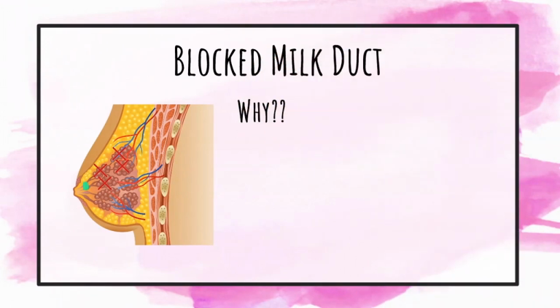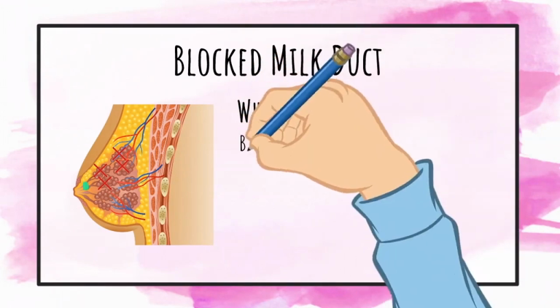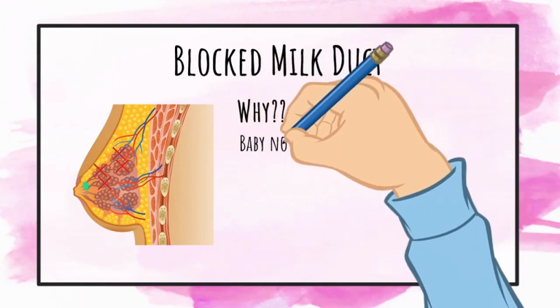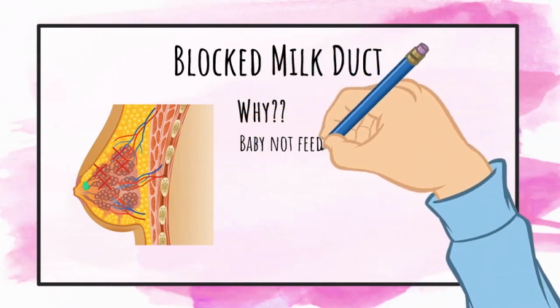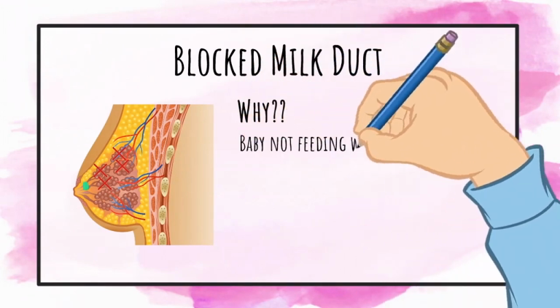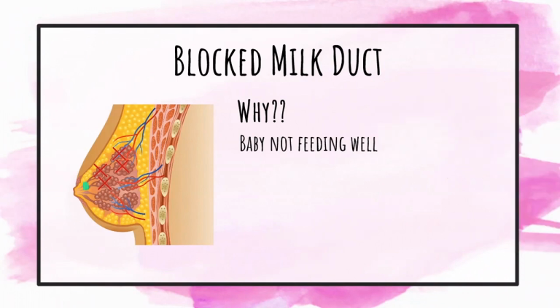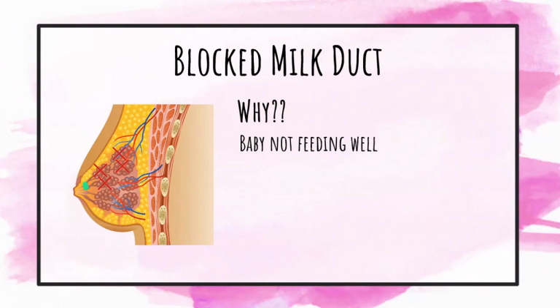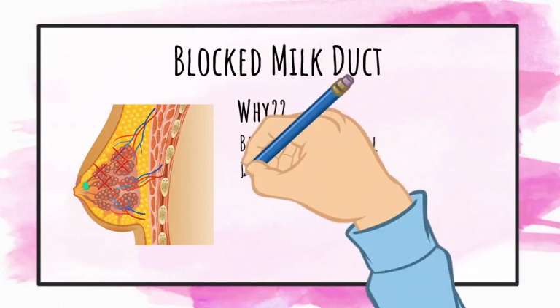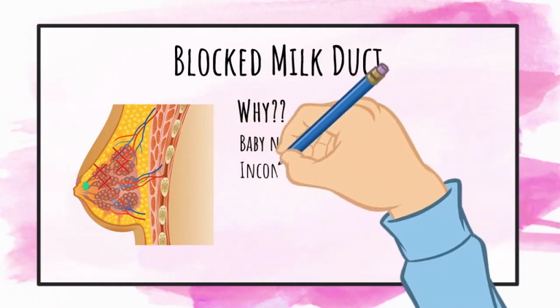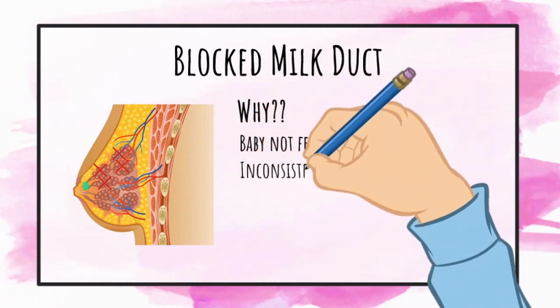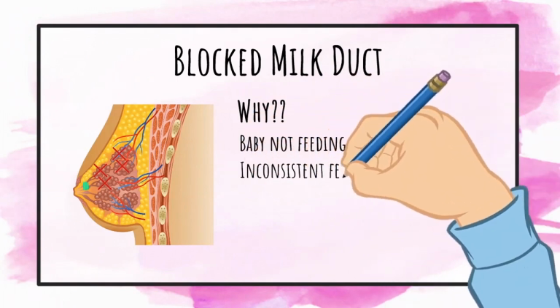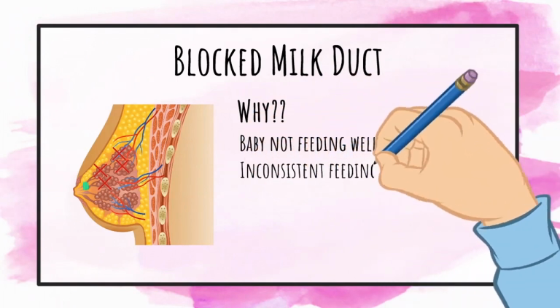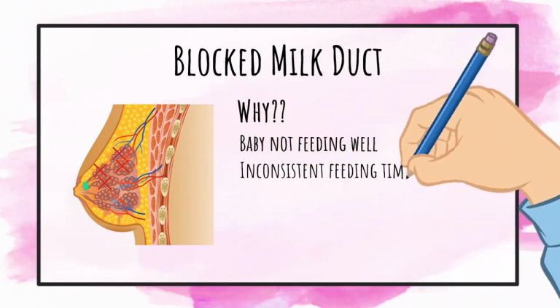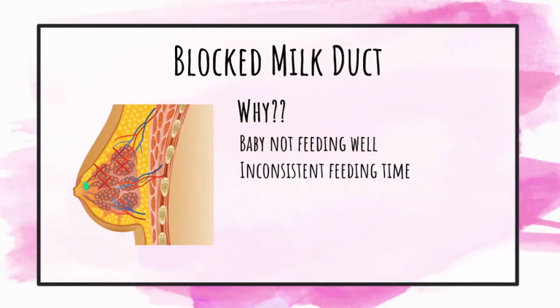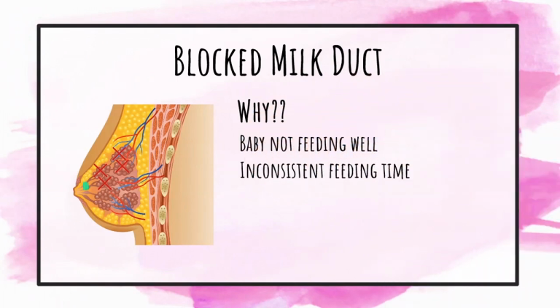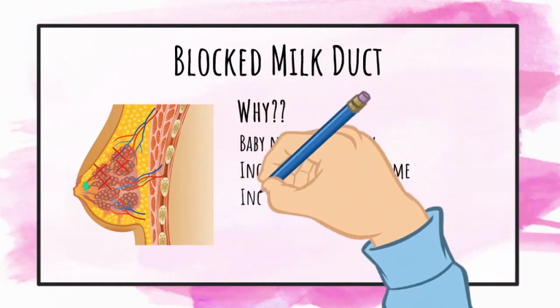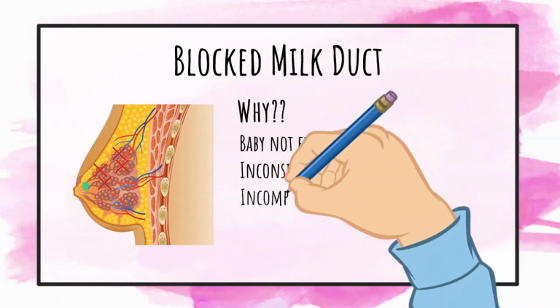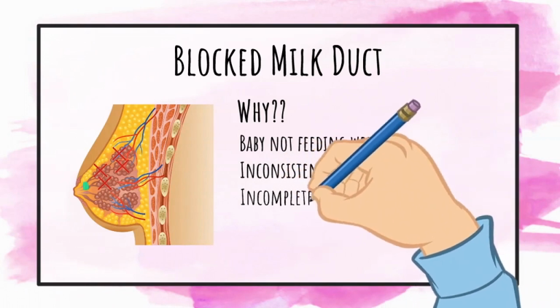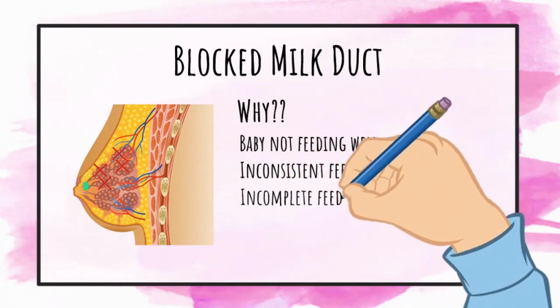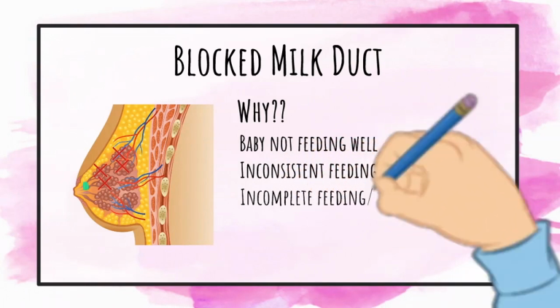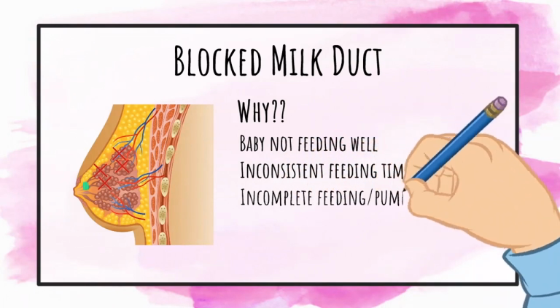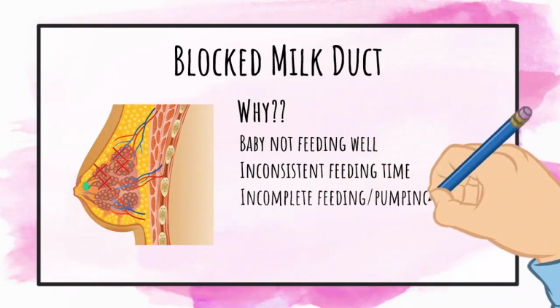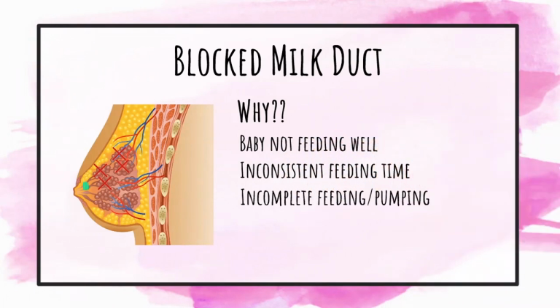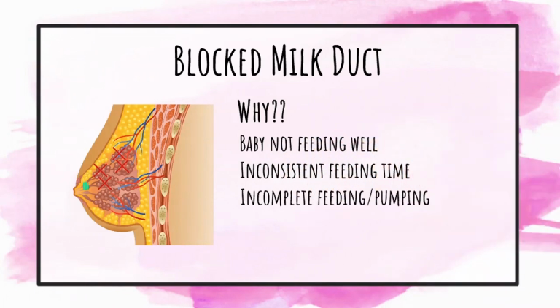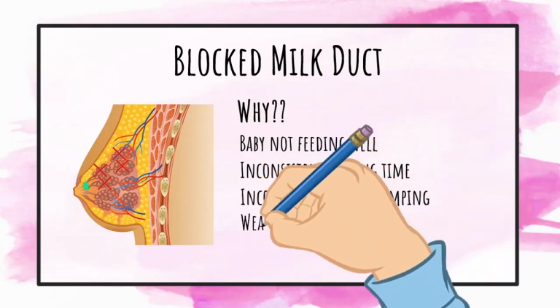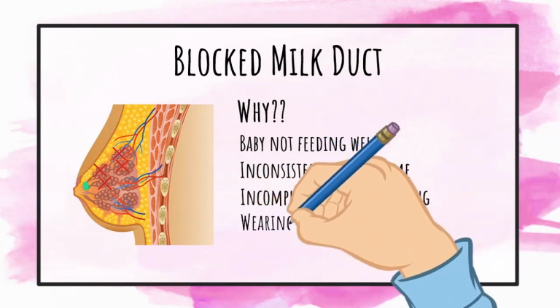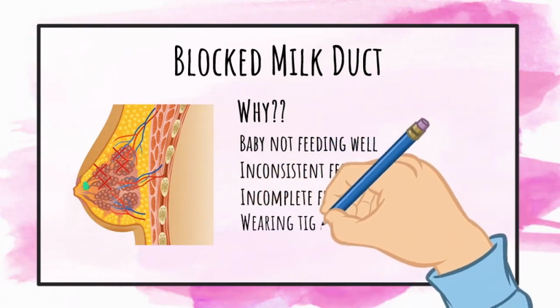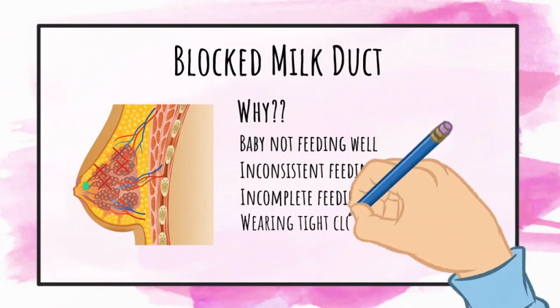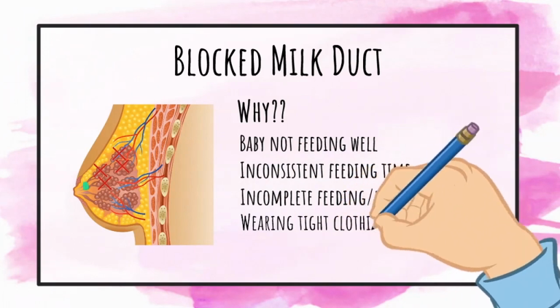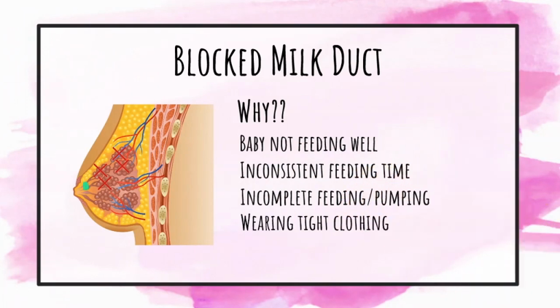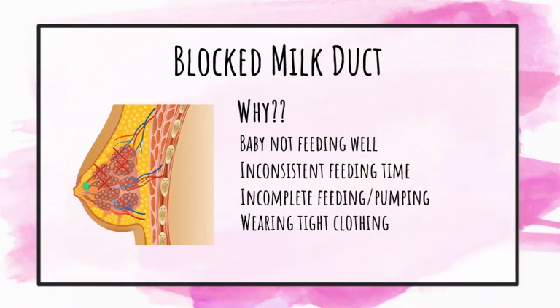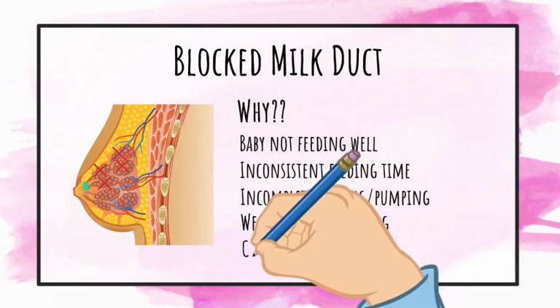Some causes of blocked milk duct are baby not feeding well, inconsistent feeding time, incomplete feeding or pumping, a change in the baby's breastfeeding due to a mother's return to work, or a change in breastfeeding due to the baby's transition to solid food.